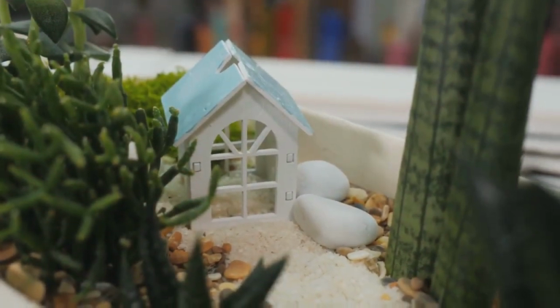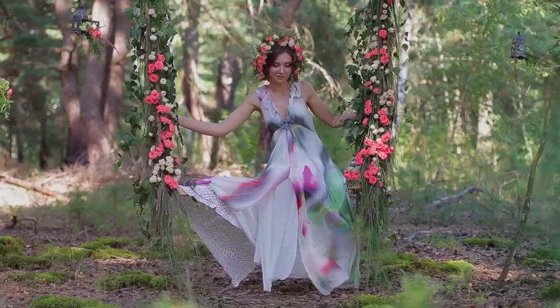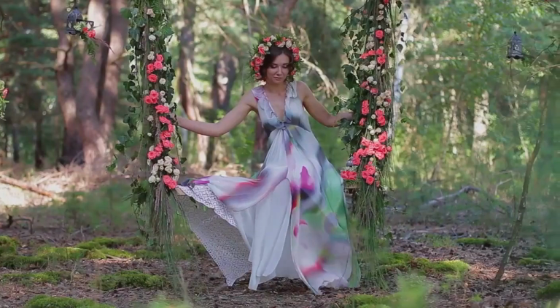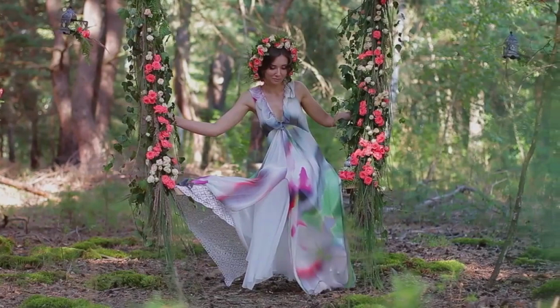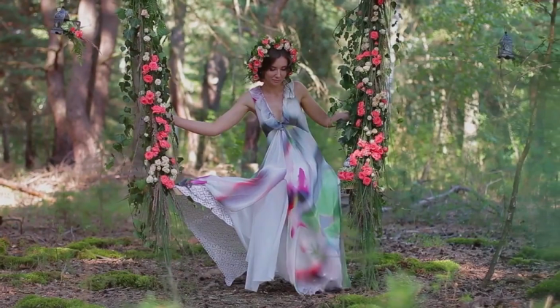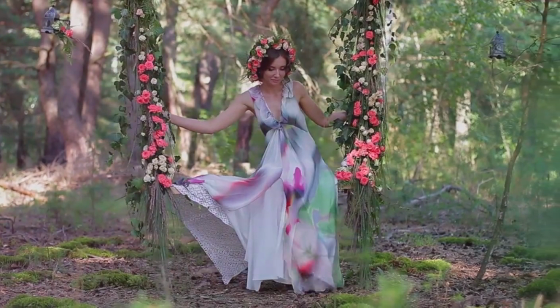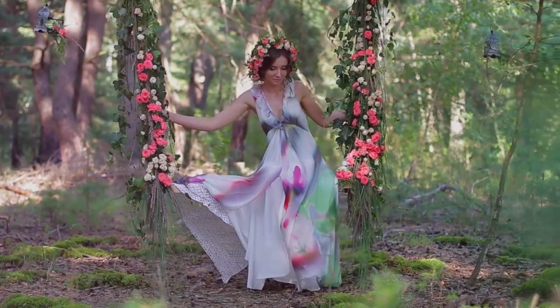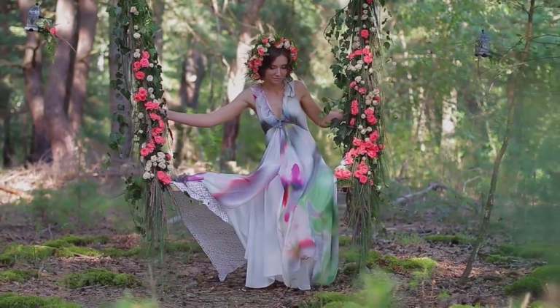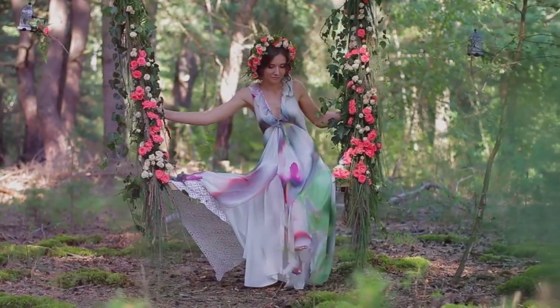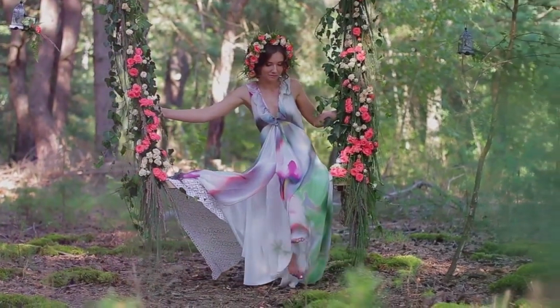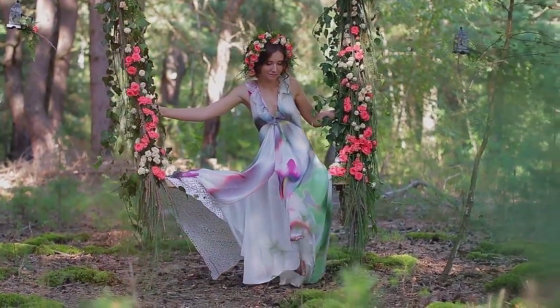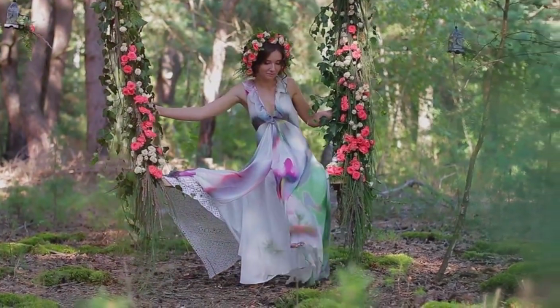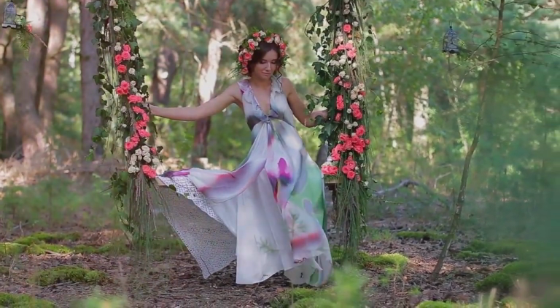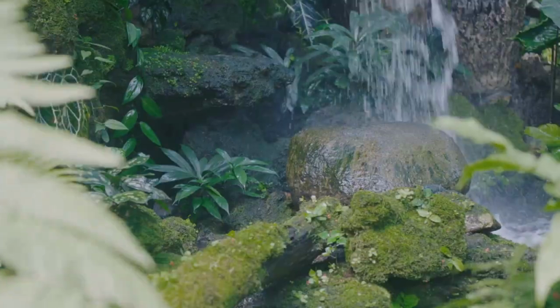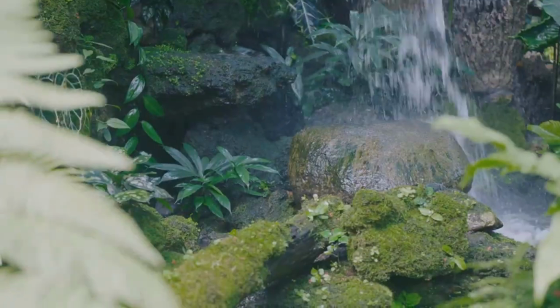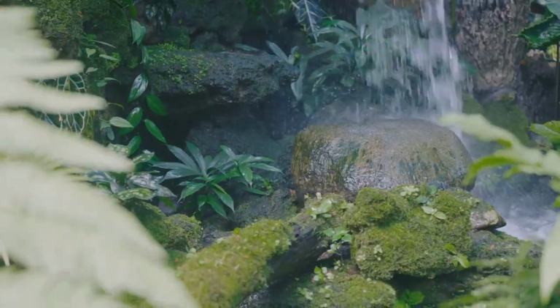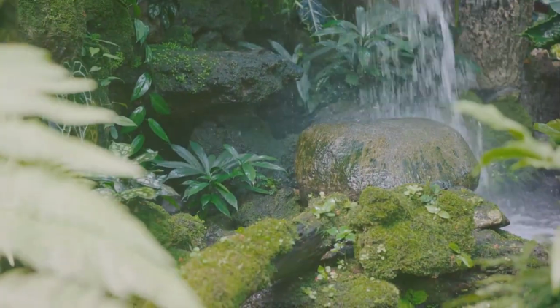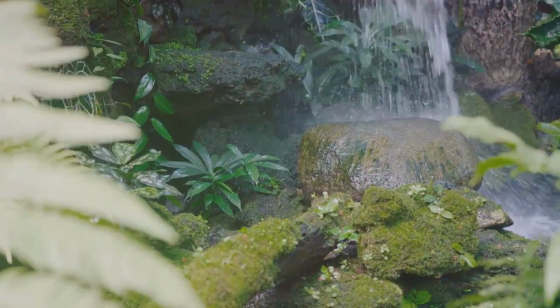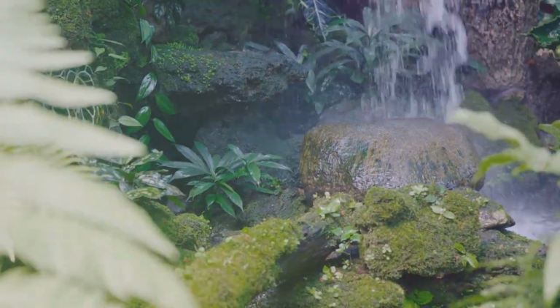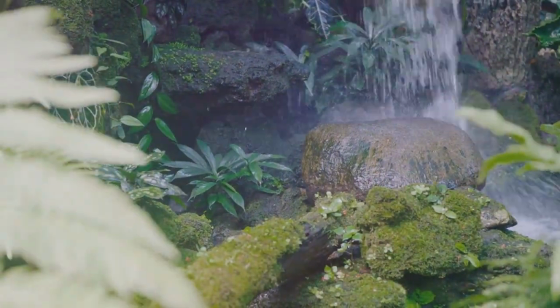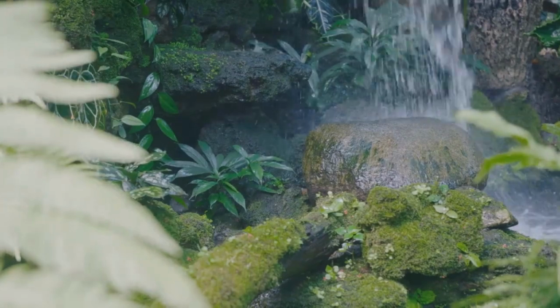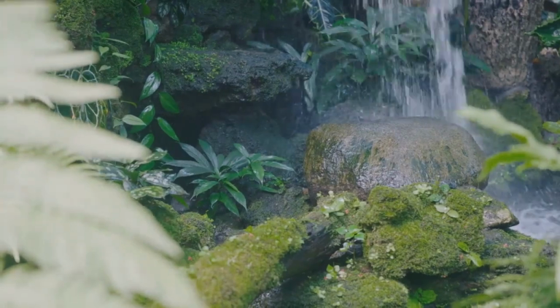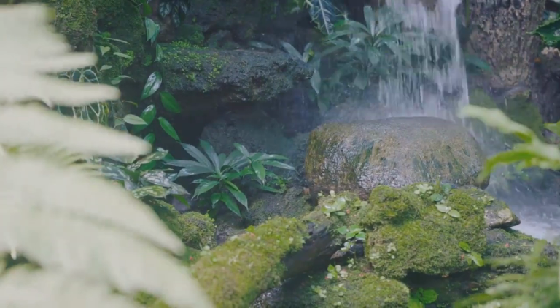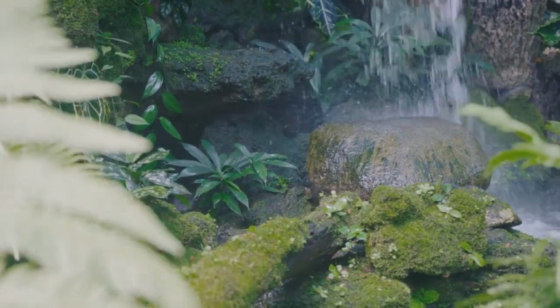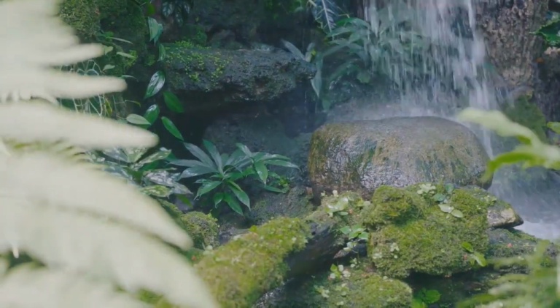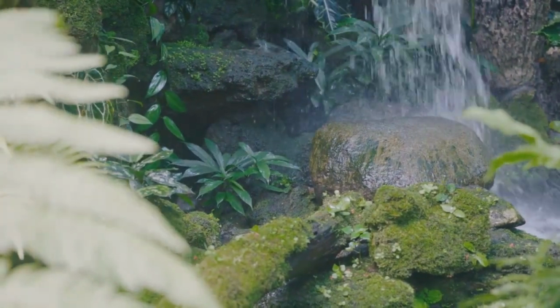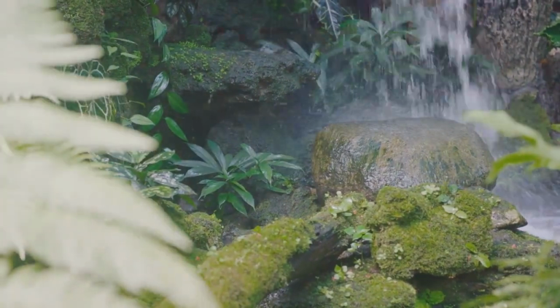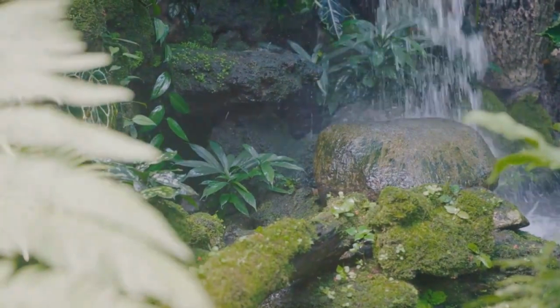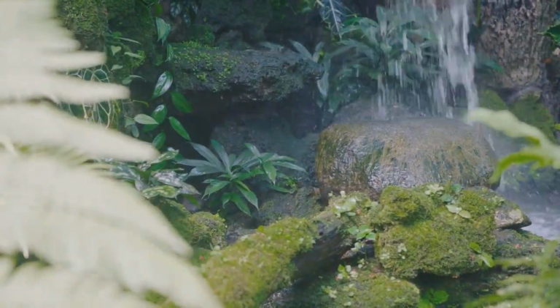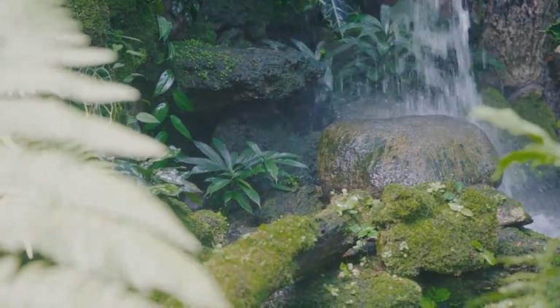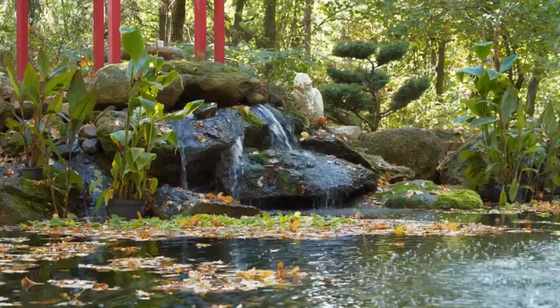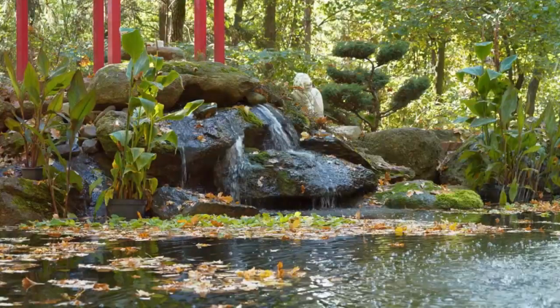Beyond its whimsical appeal, a fairy garden has many benefits. It can spark your creativity, offer a peaceful pastime, and transform any corner into a magical spectacle.